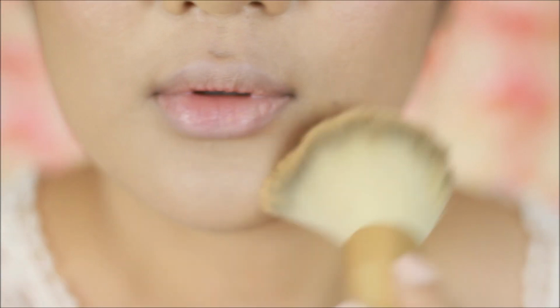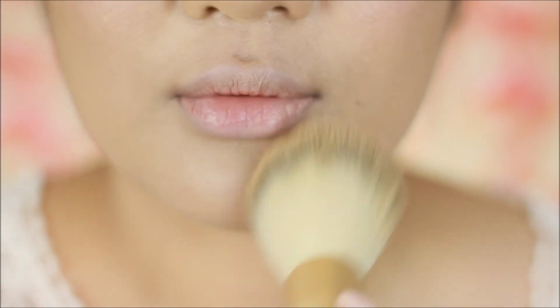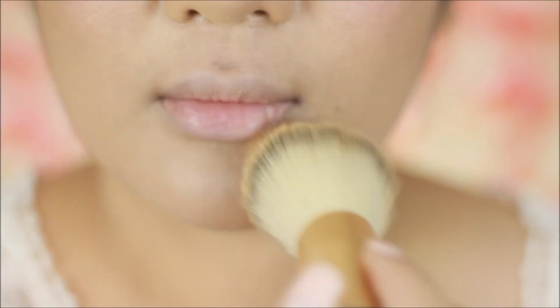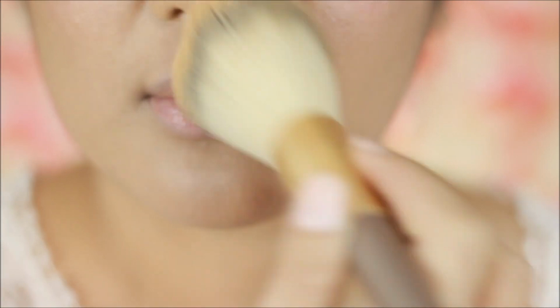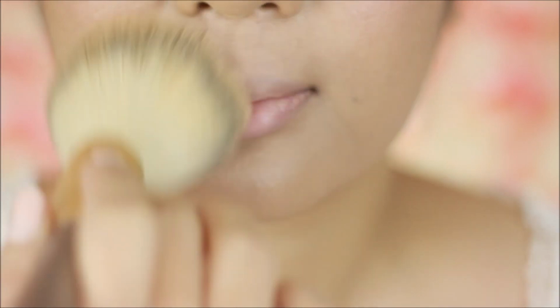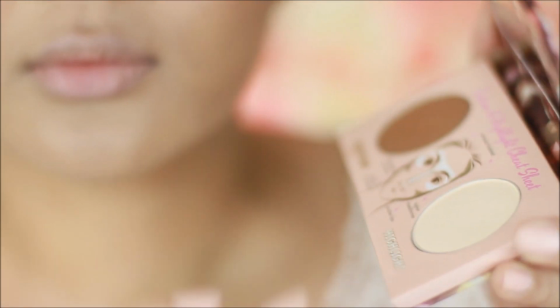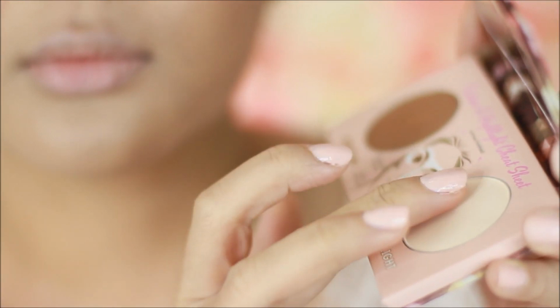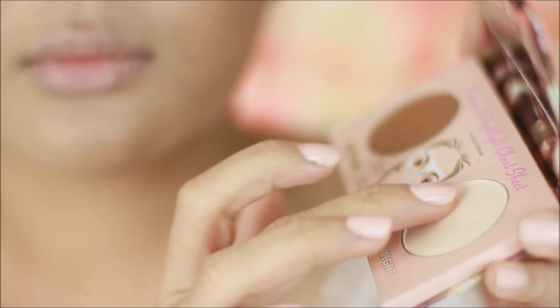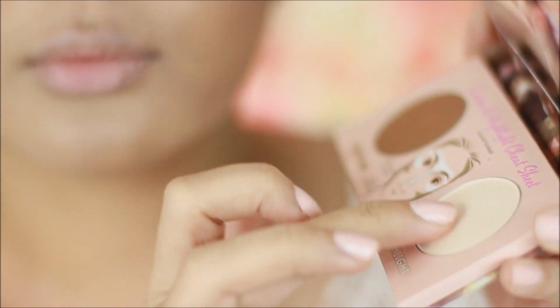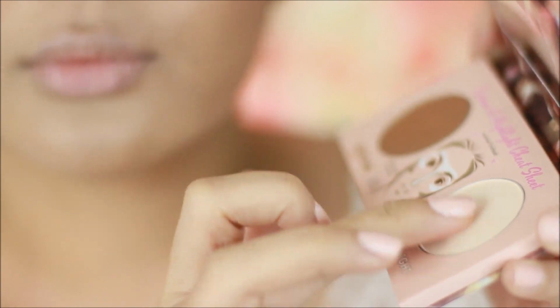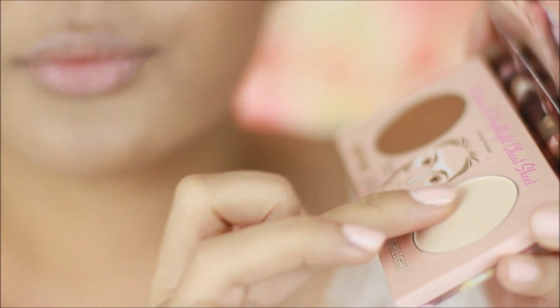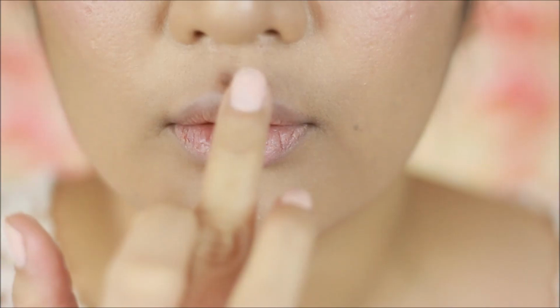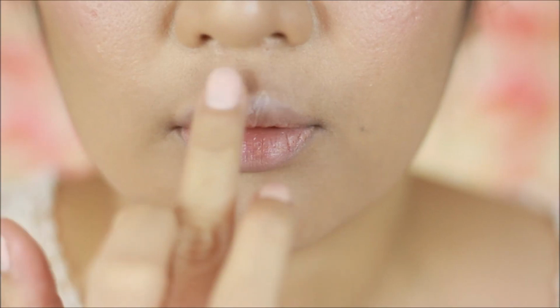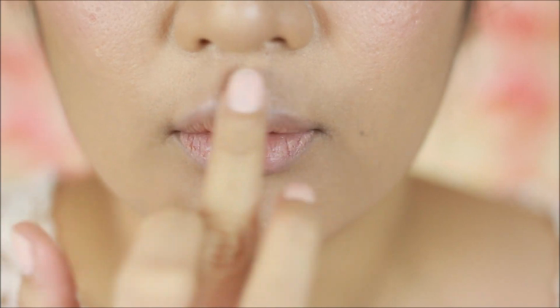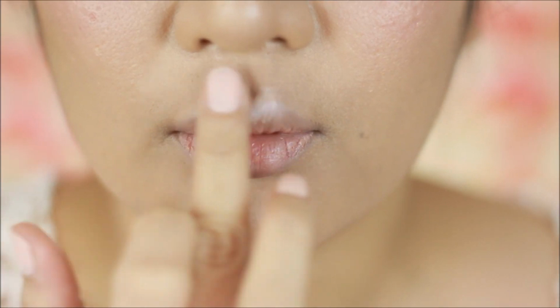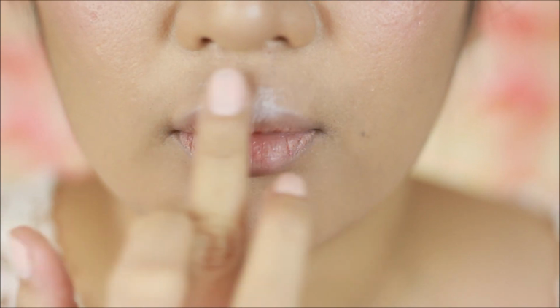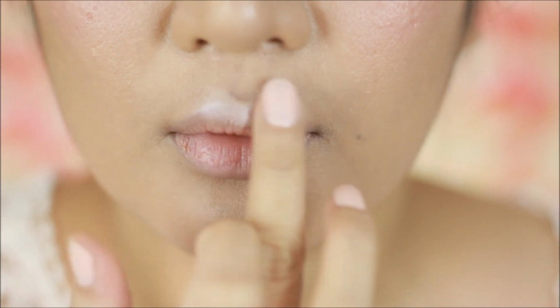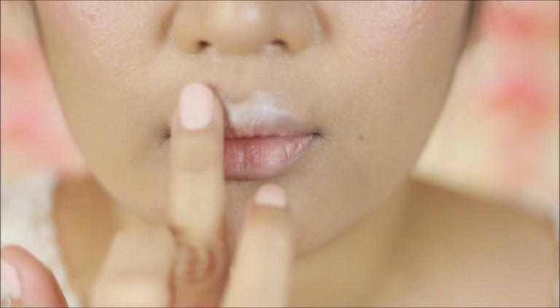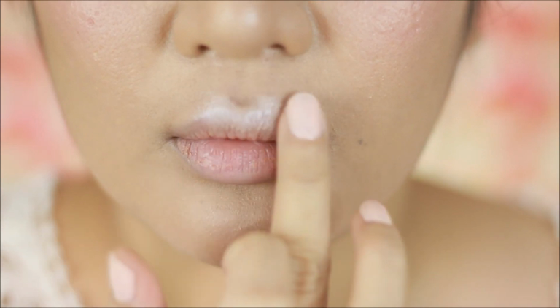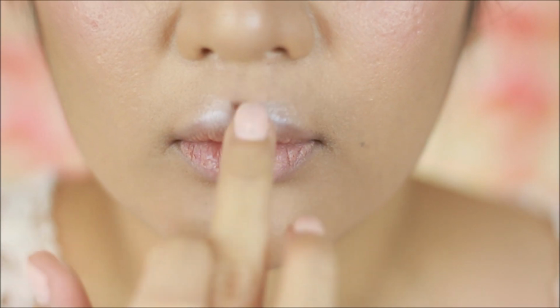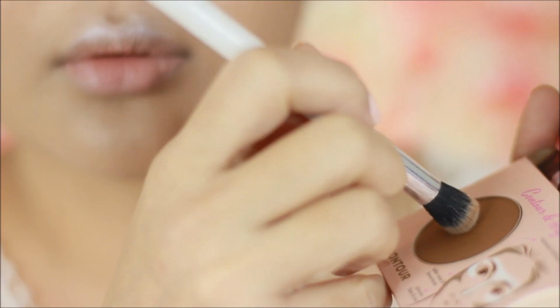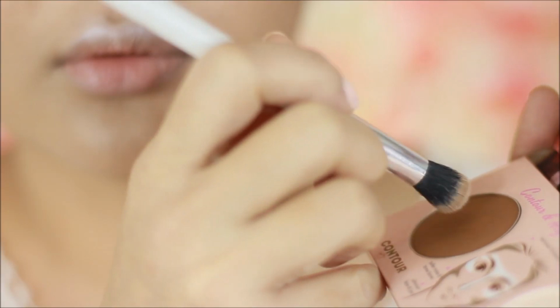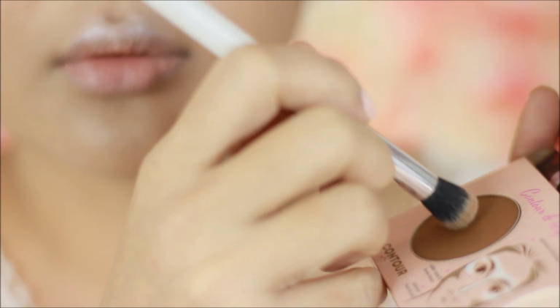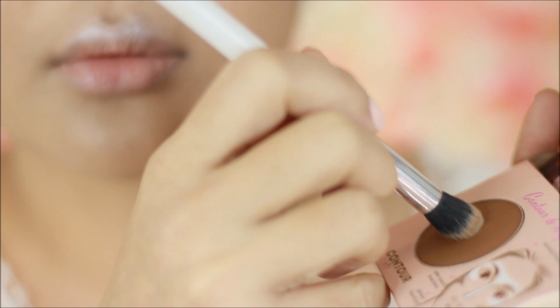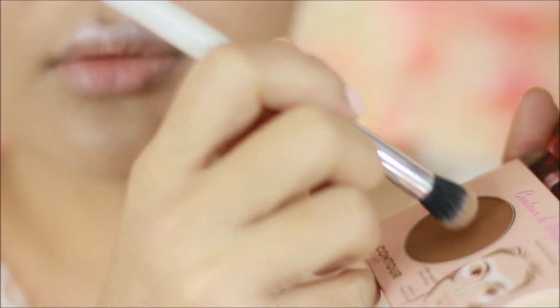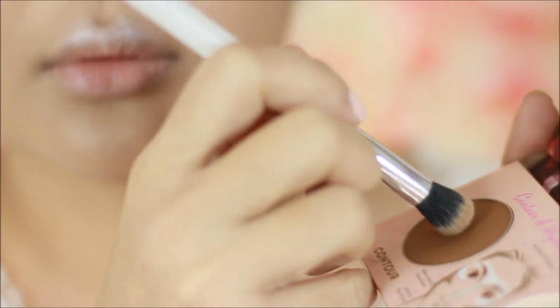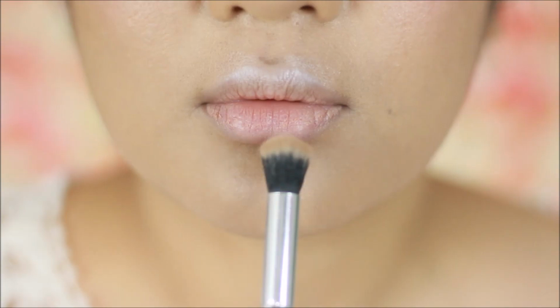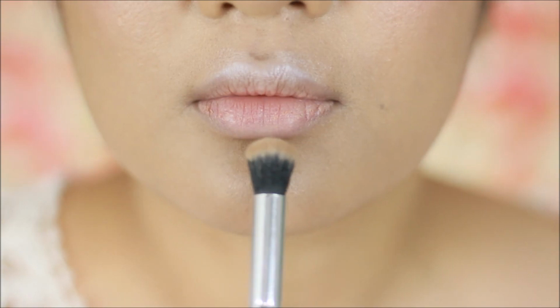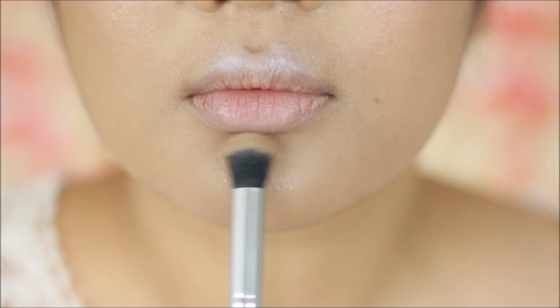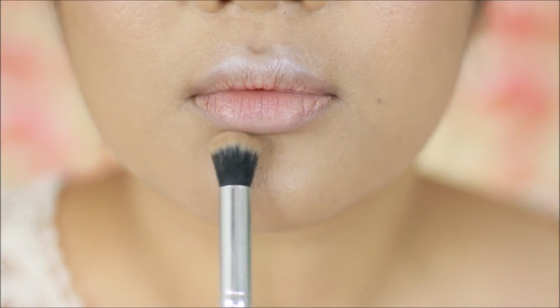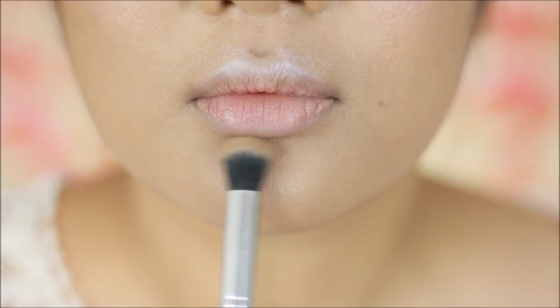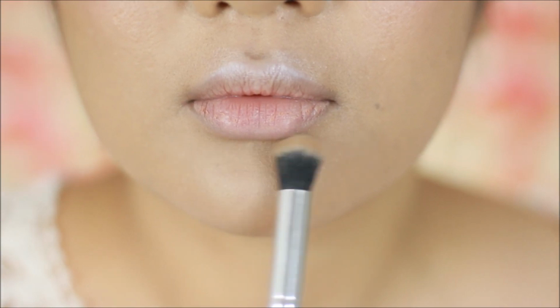Now I'll be taking my Feeling Sculptacular face contour kit to highlight my cupid's bow, and I'll also create a shadow underneath my lower lip just like this.